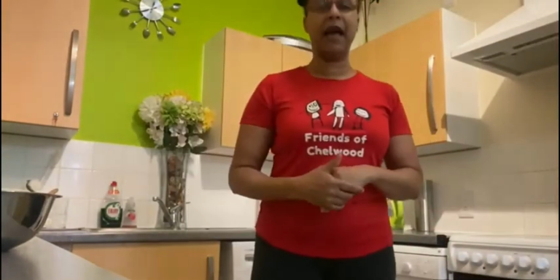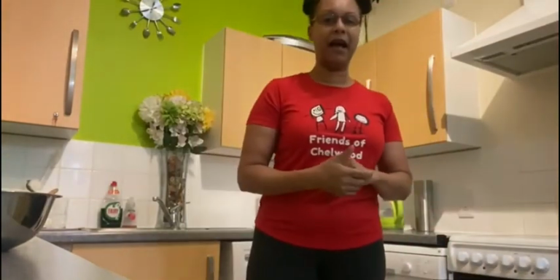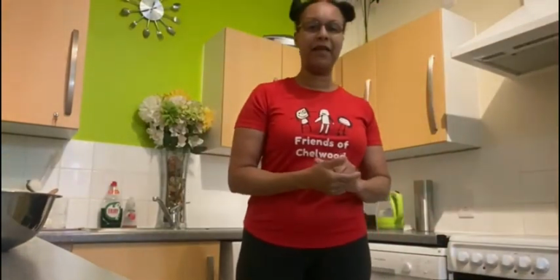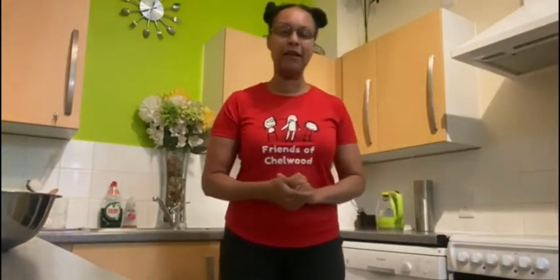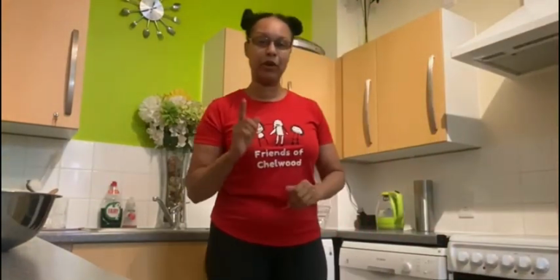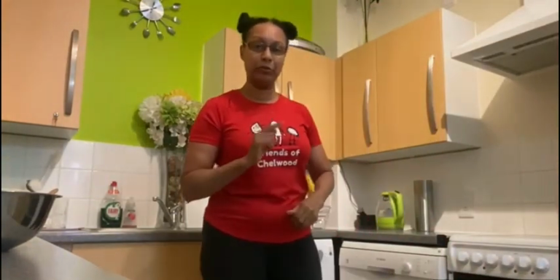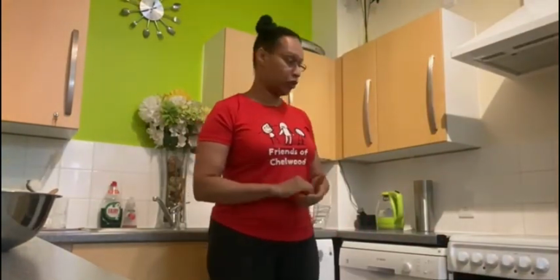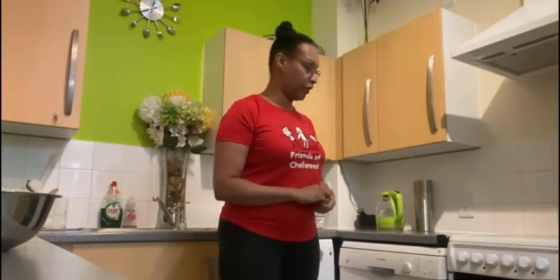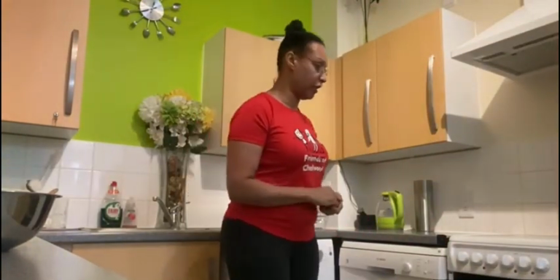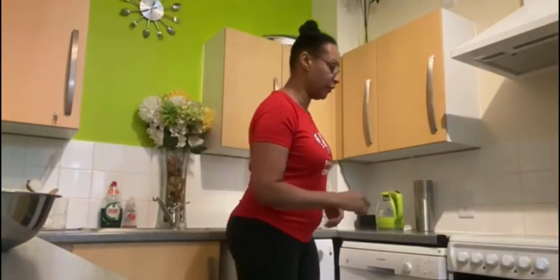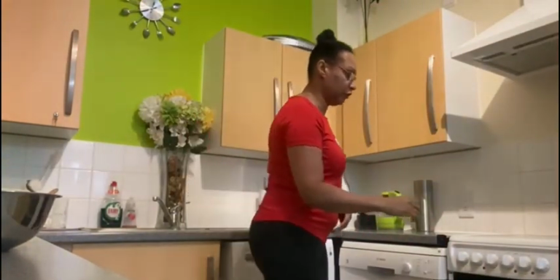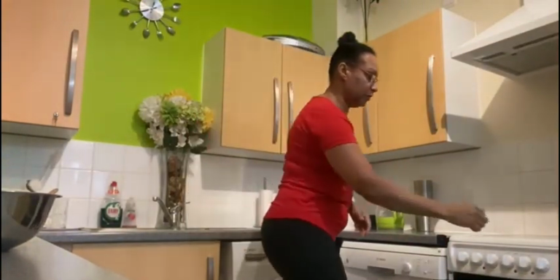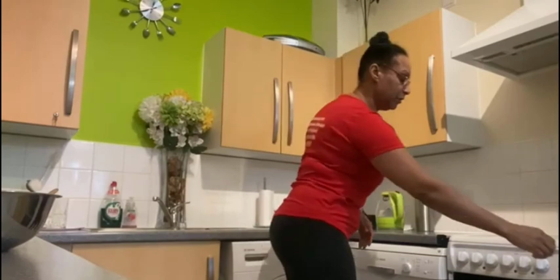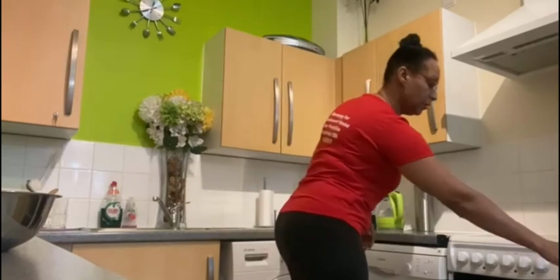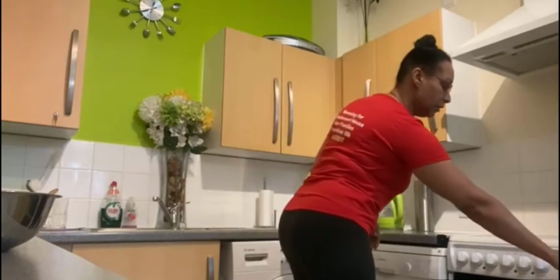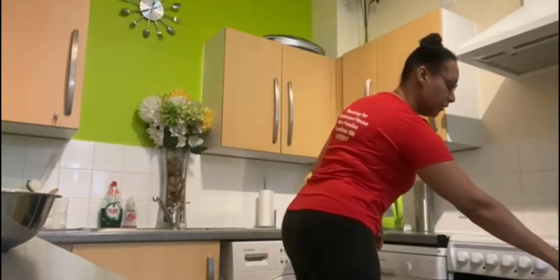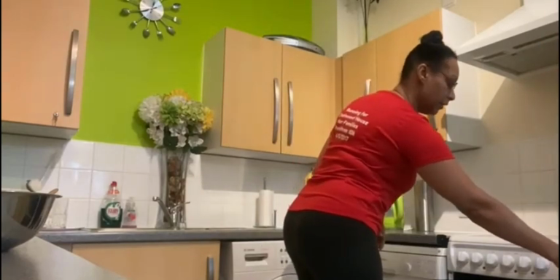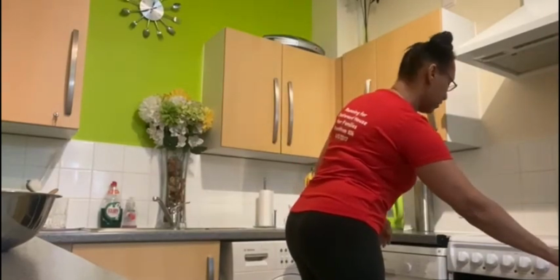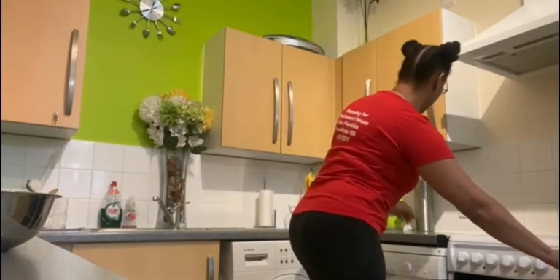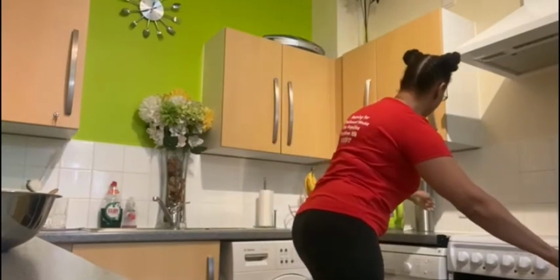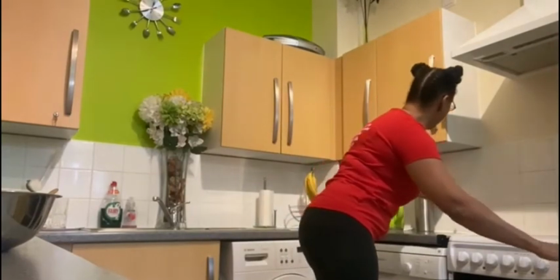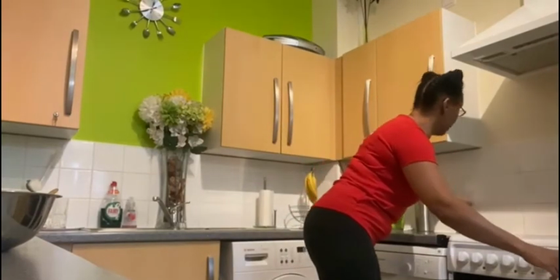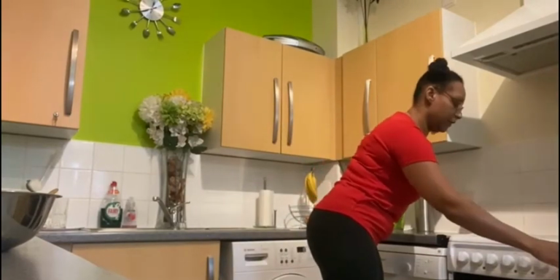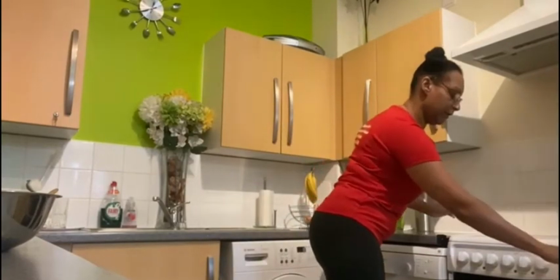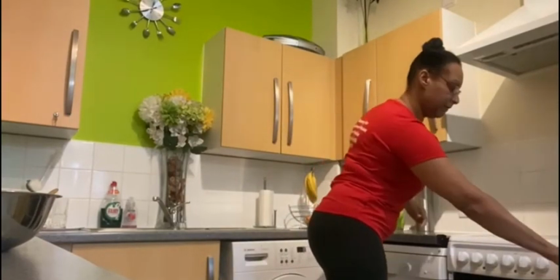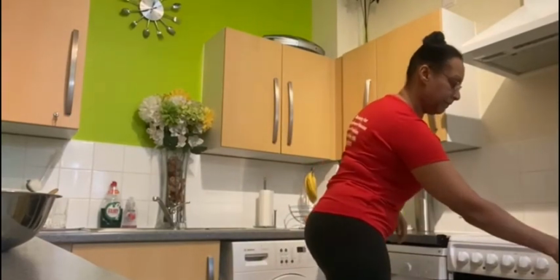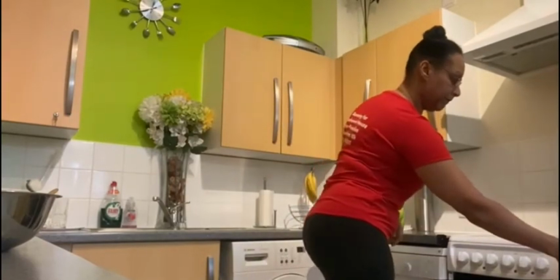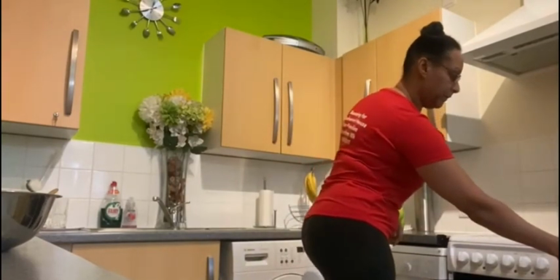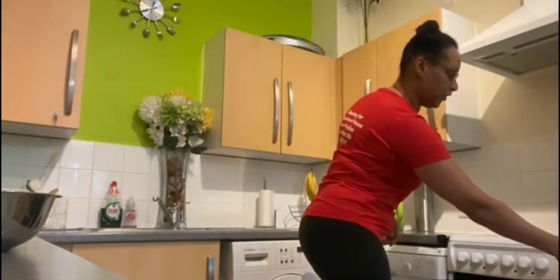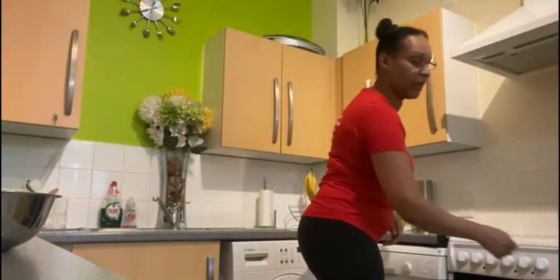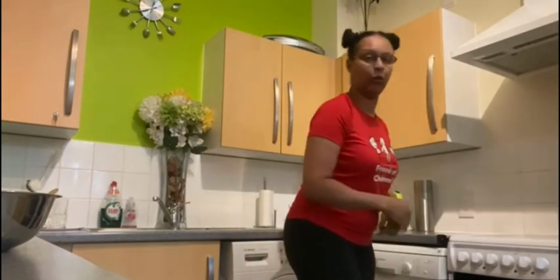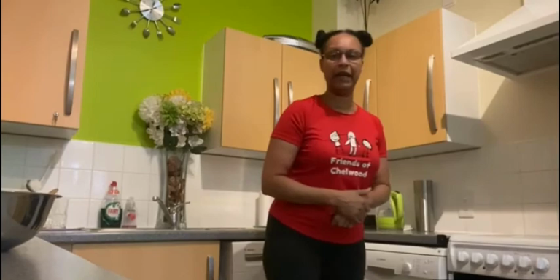And then we've got to make sure we turn the oven on. So that's on, just on keep warm for now.